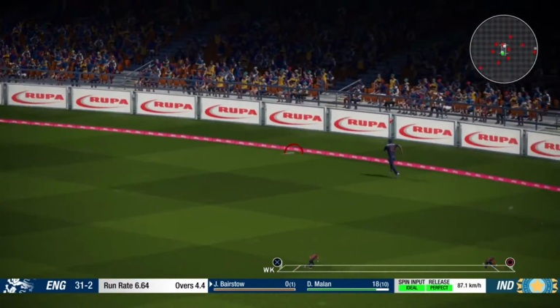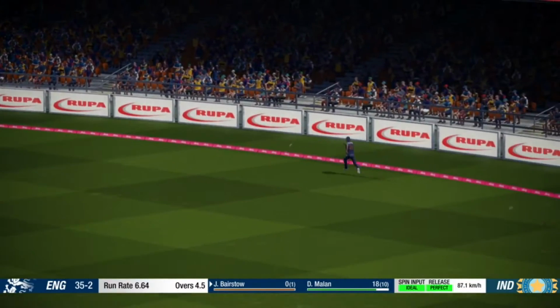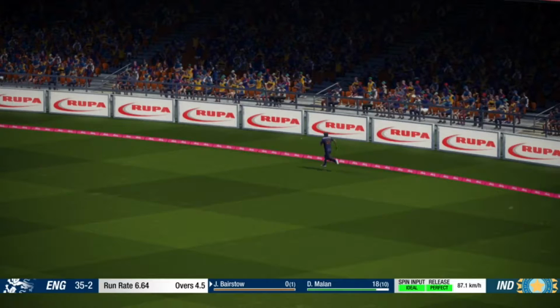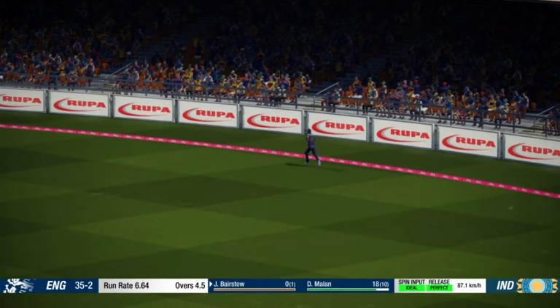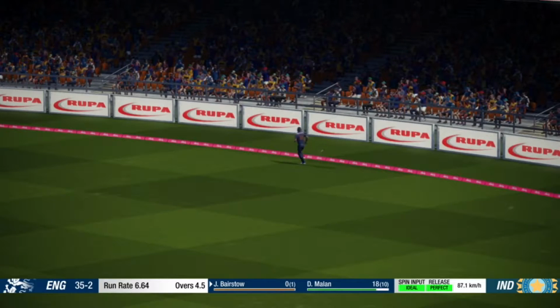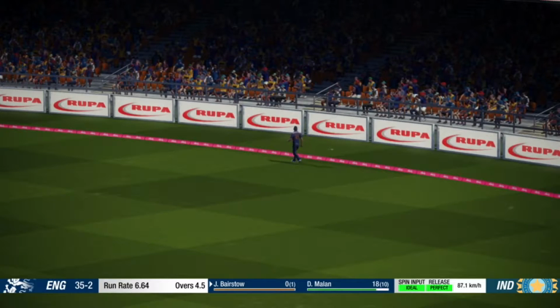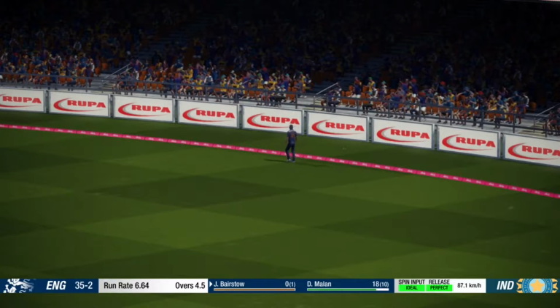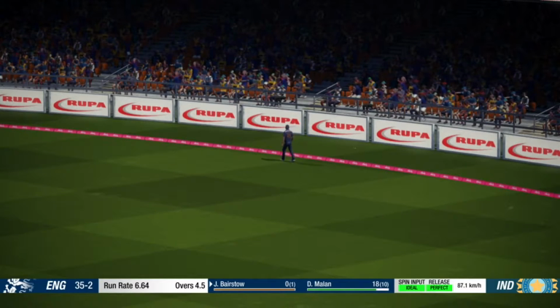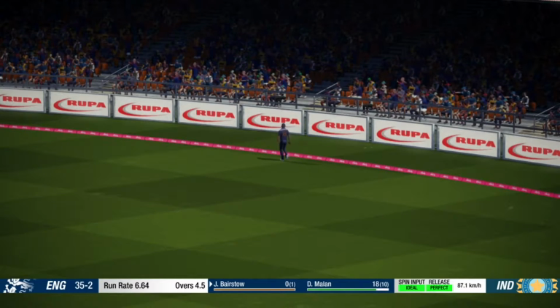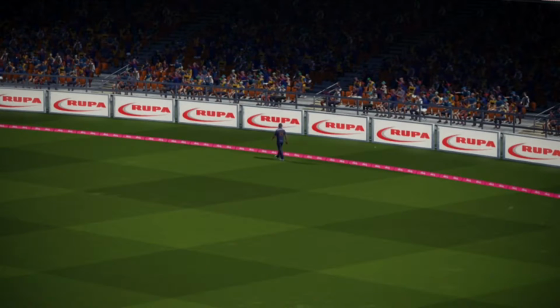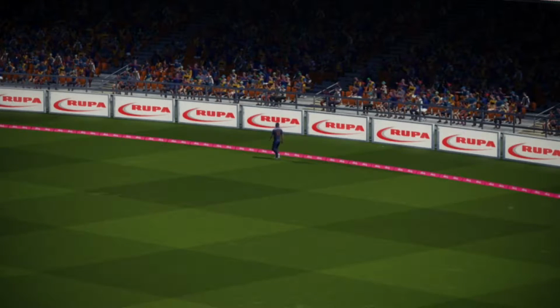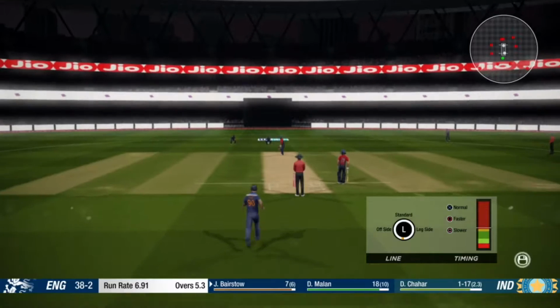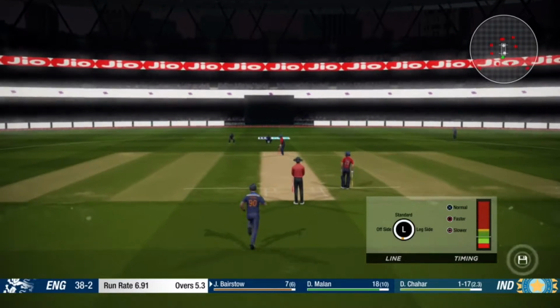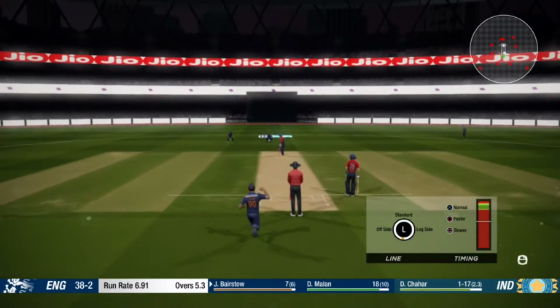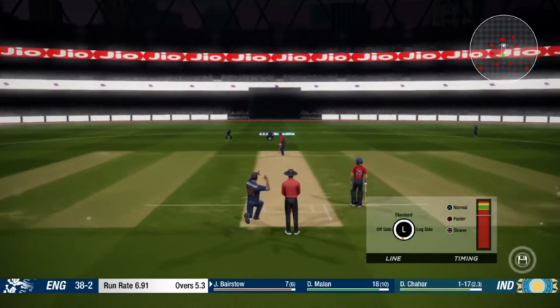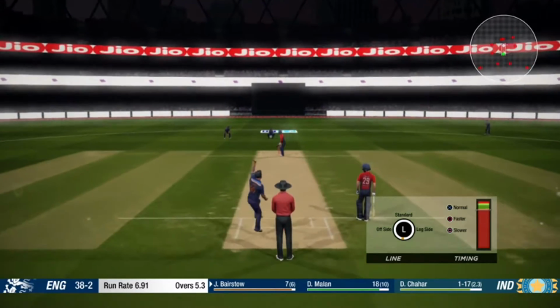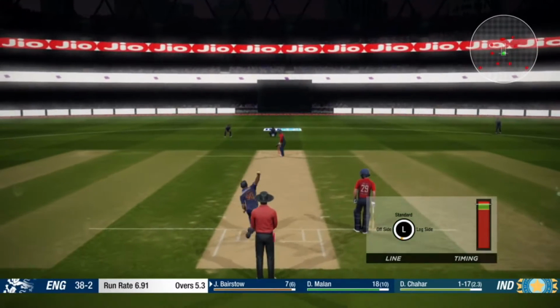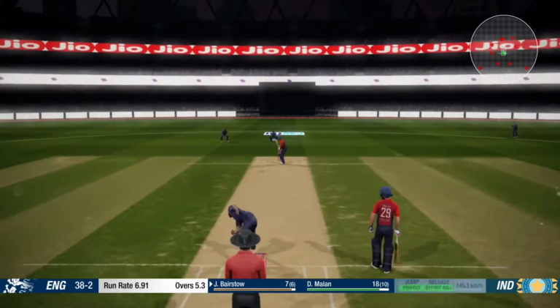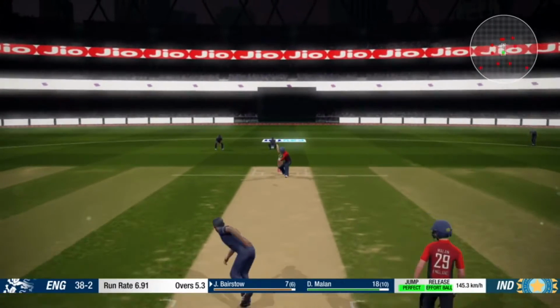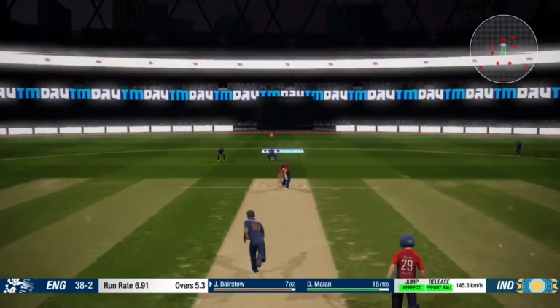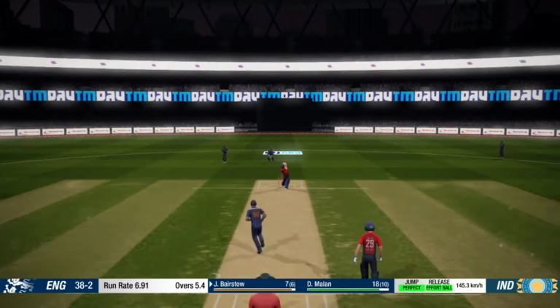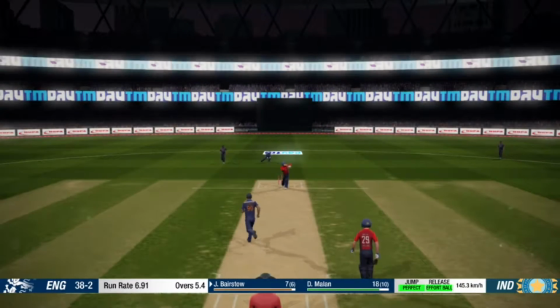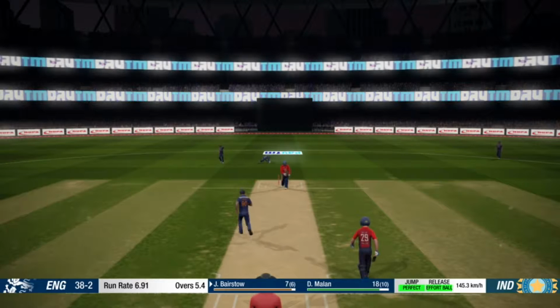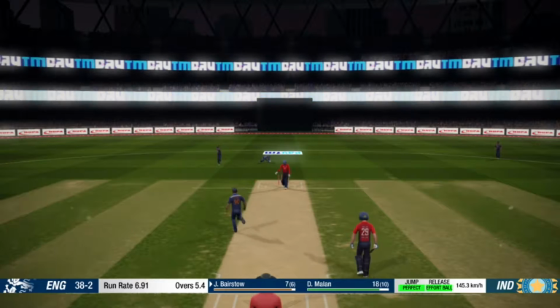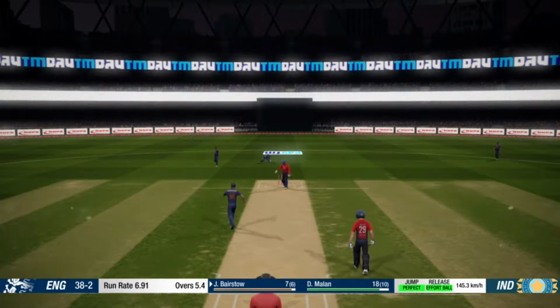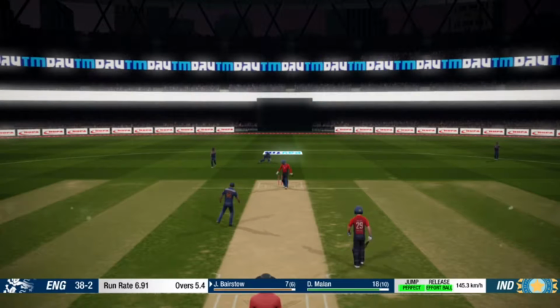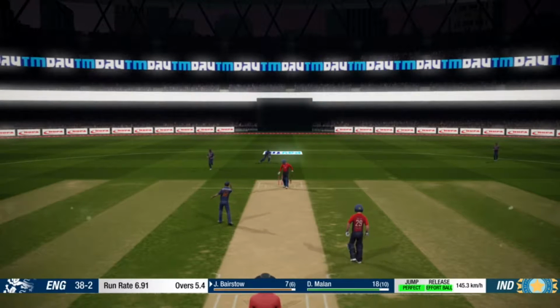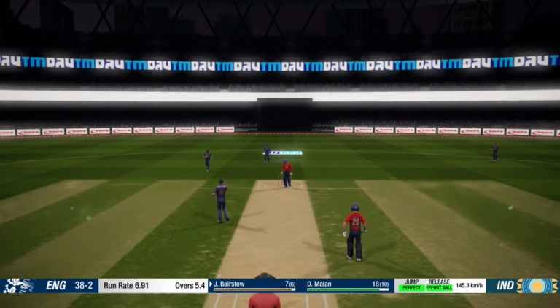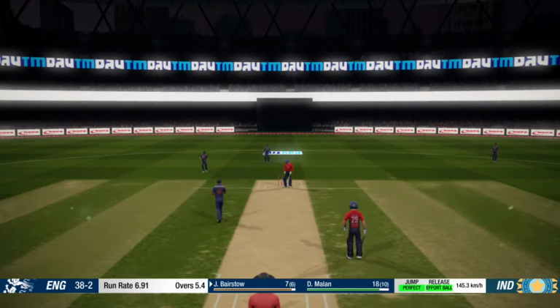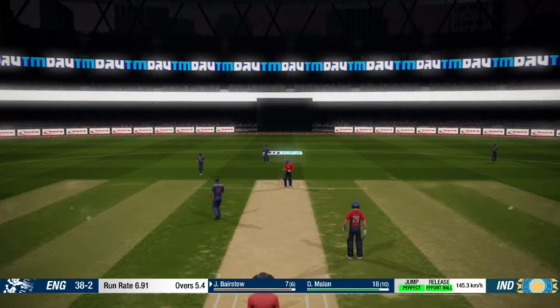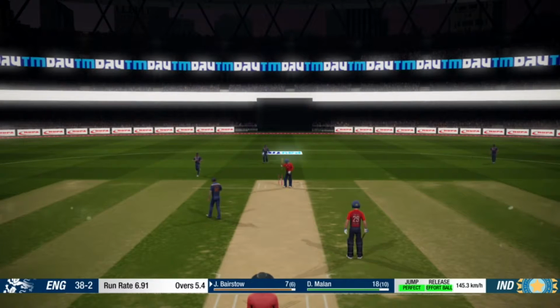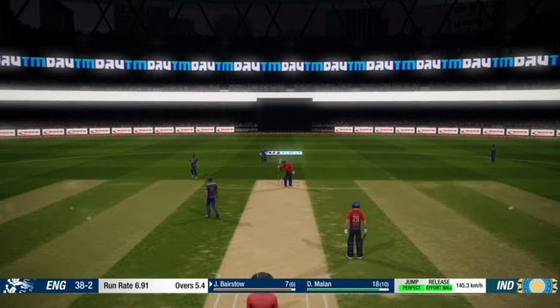Got that away nicely — four runs. Gone! What a stunning delivery.